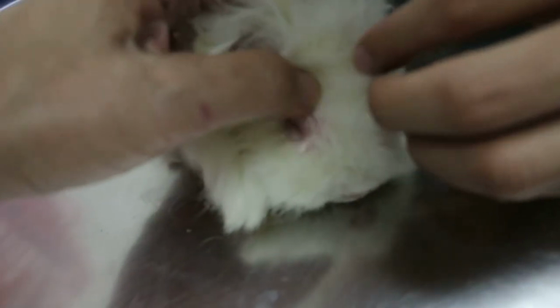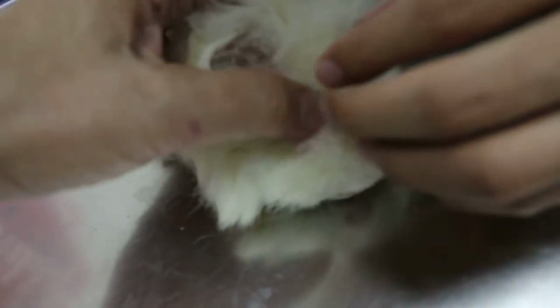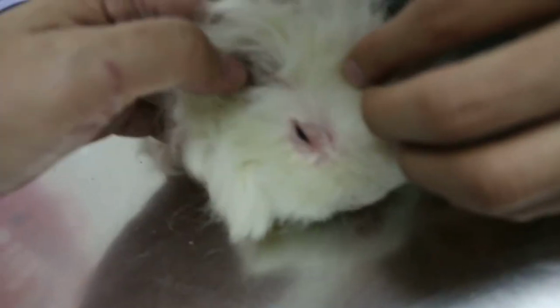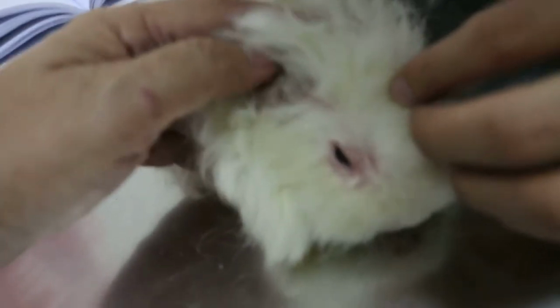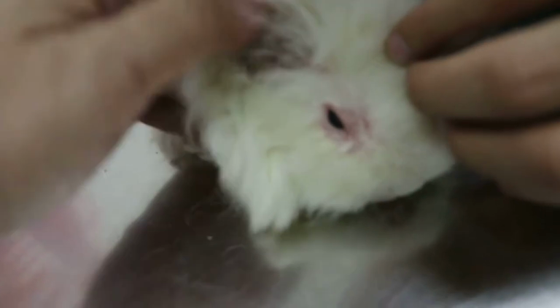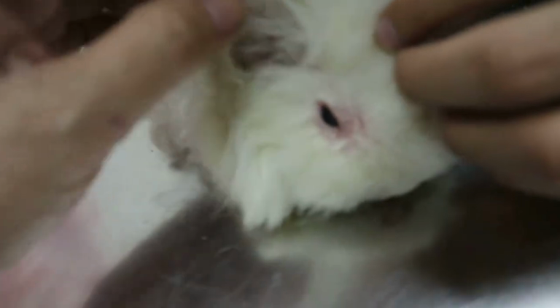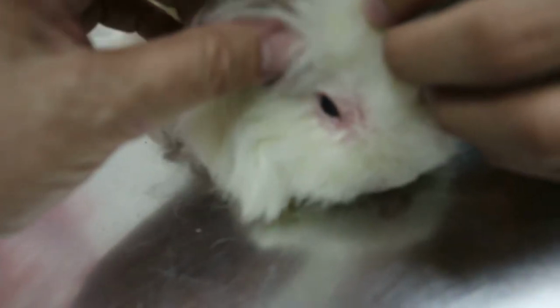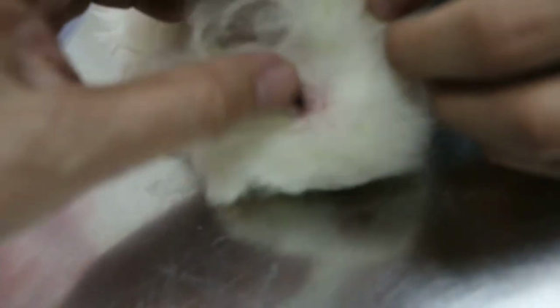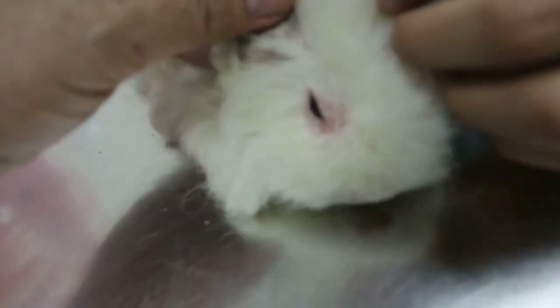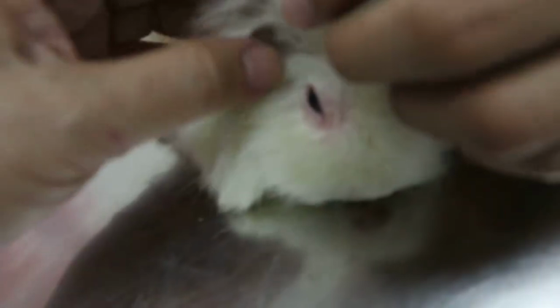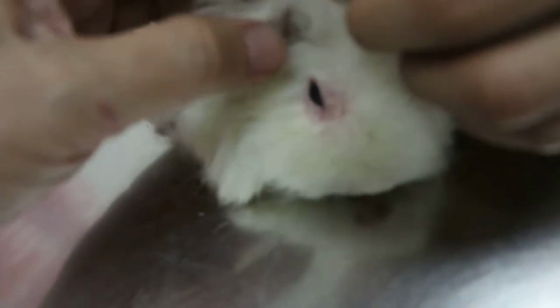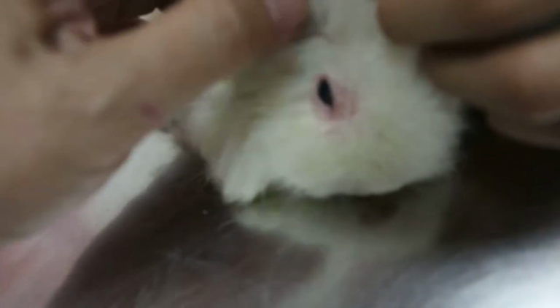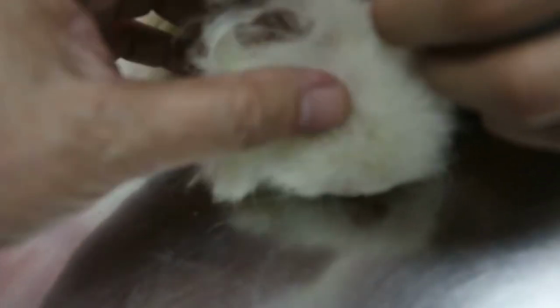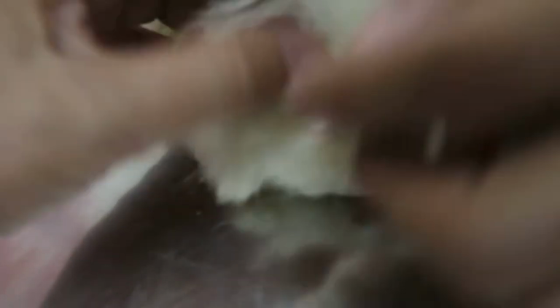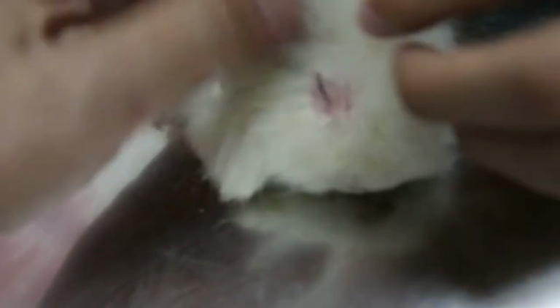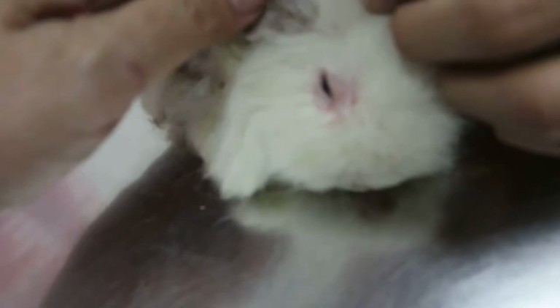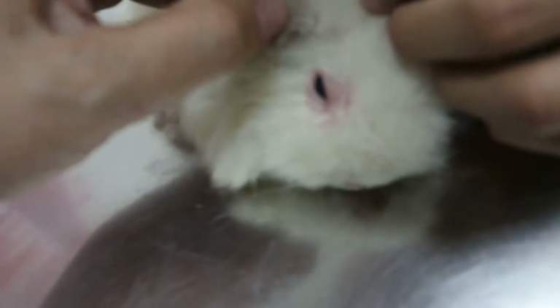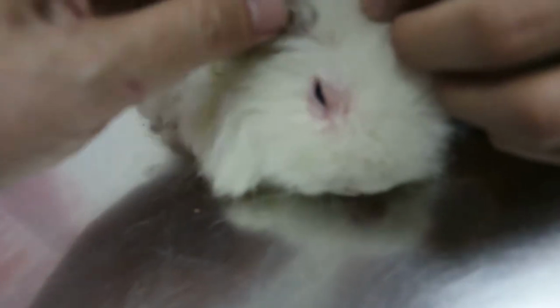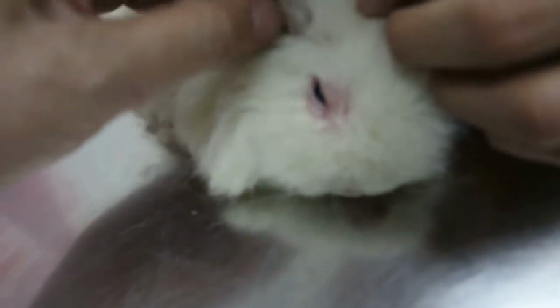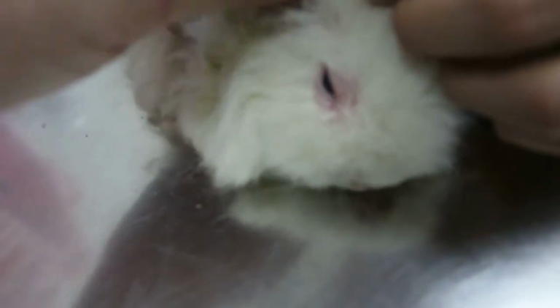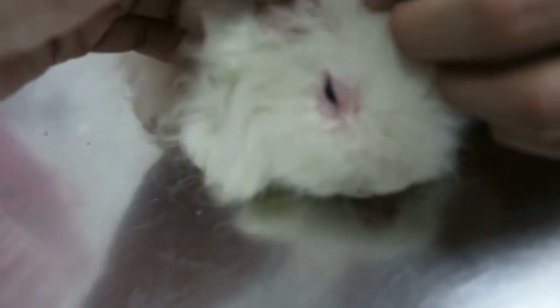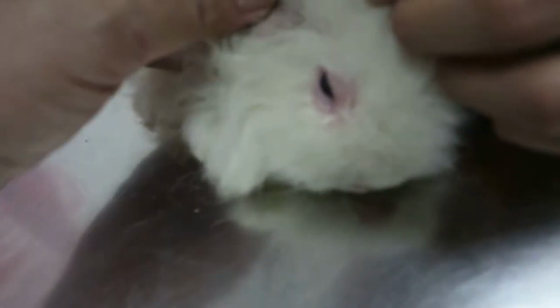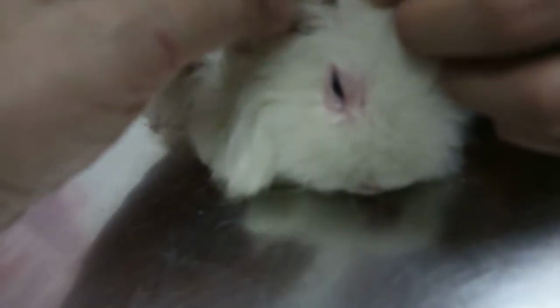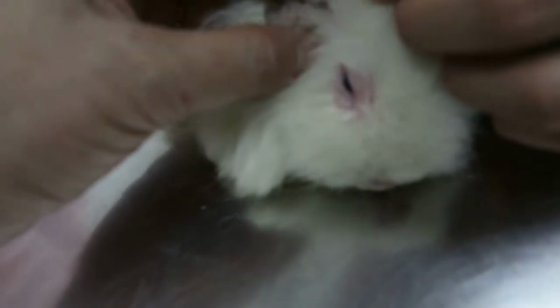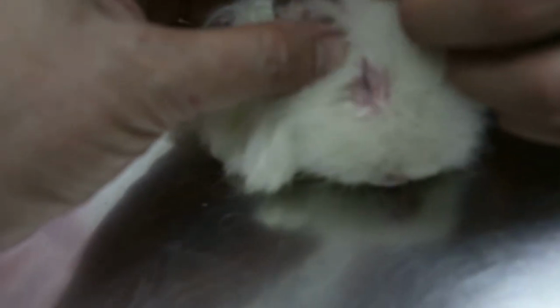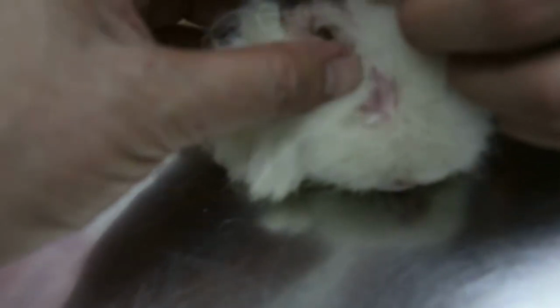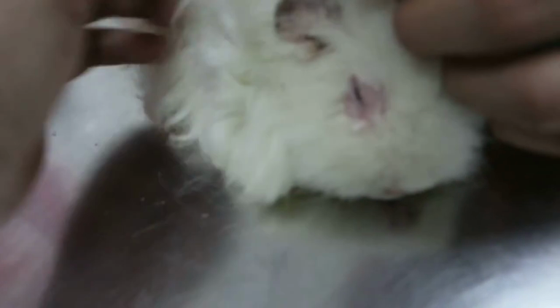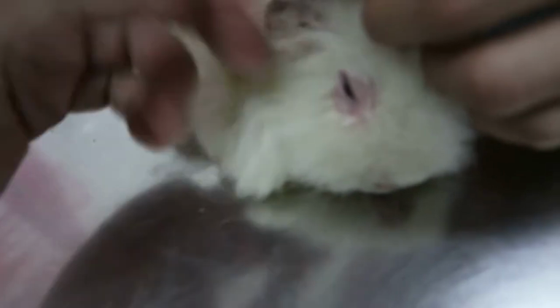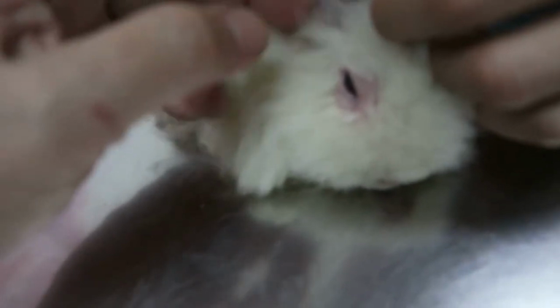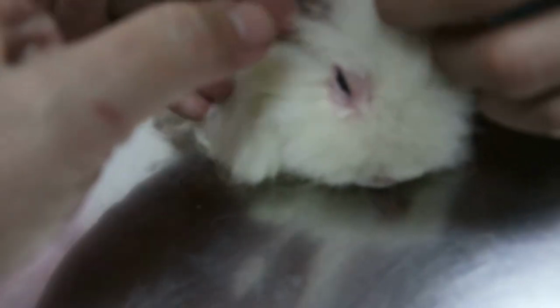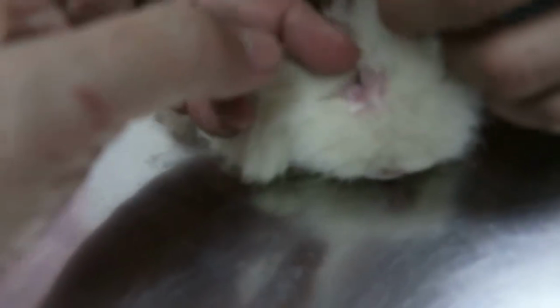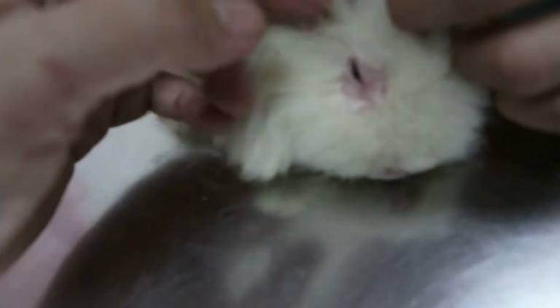Now the main problem lies with the ear. Because the ear is itchy, the guinea pig rubs the ear and then the eyes. It uses the back leg — yeah, back leg to rub, rub, rub — and then it hits the eye, you see.